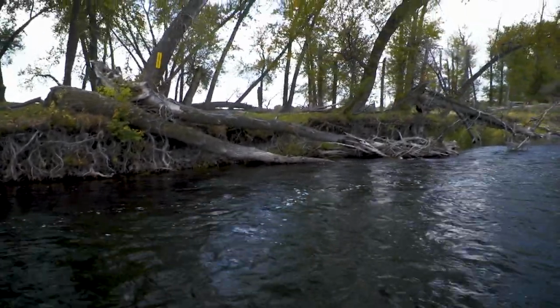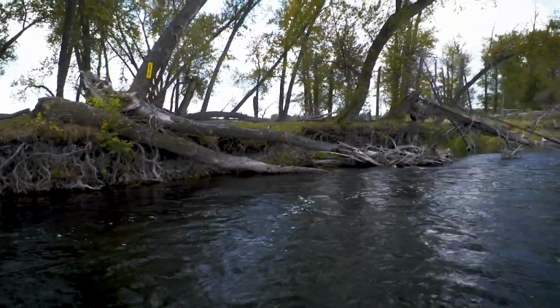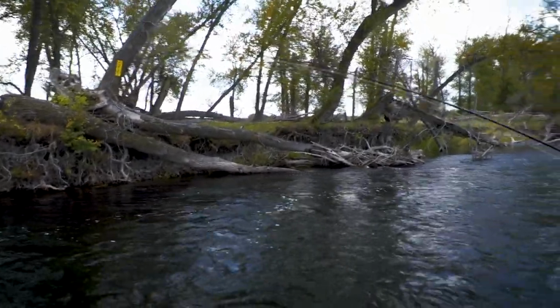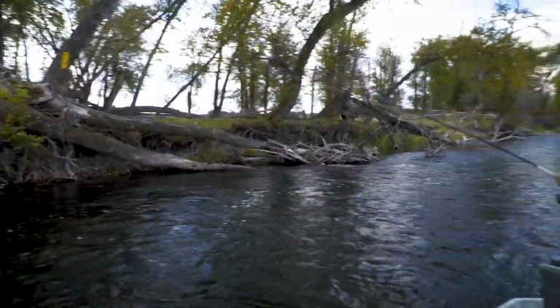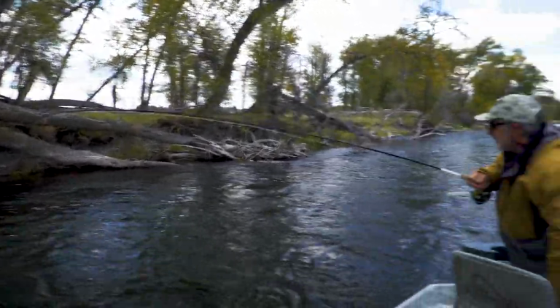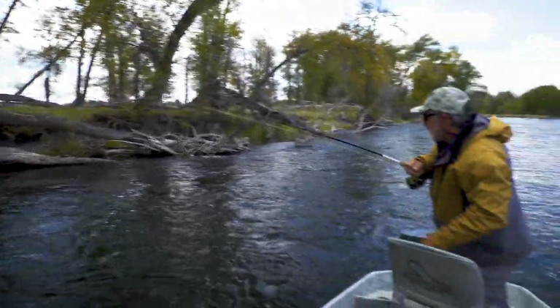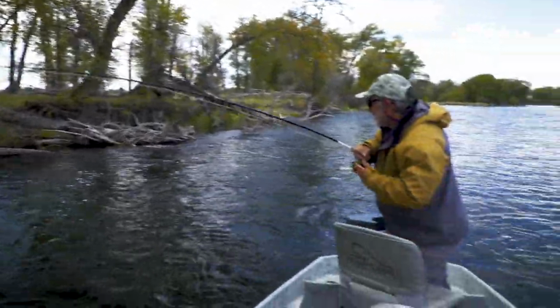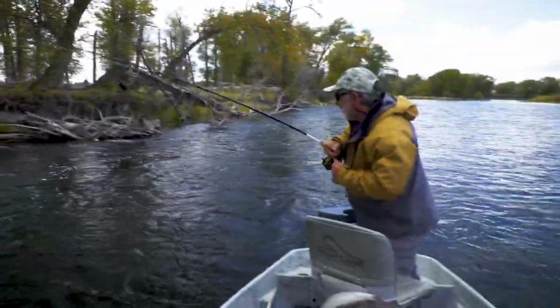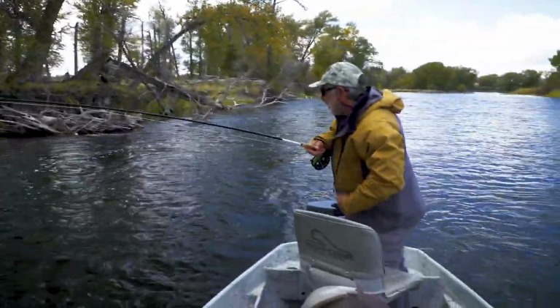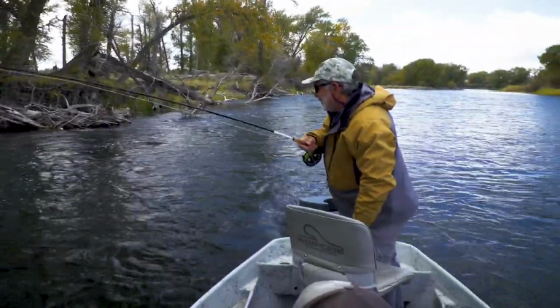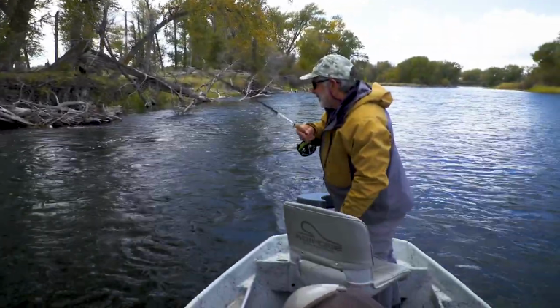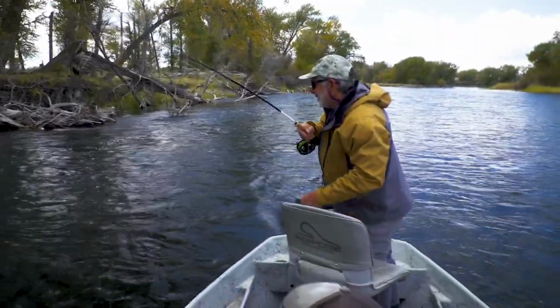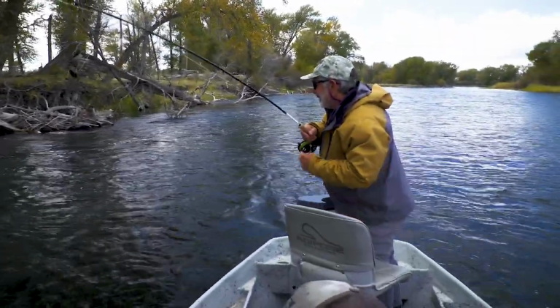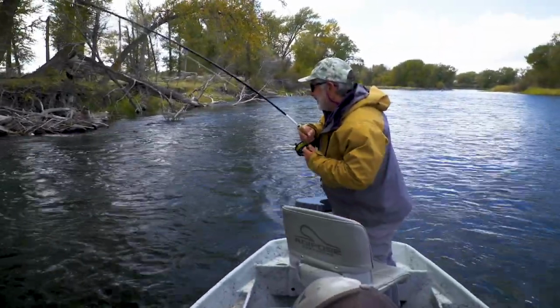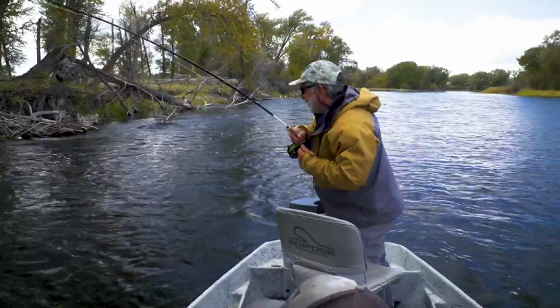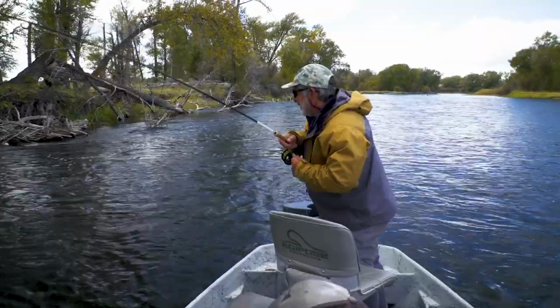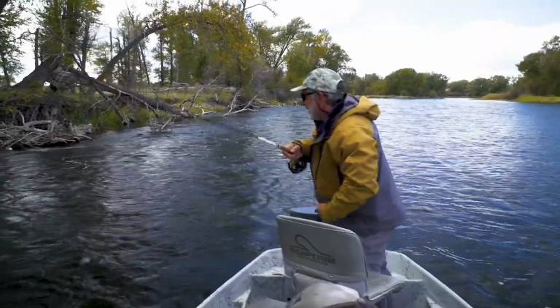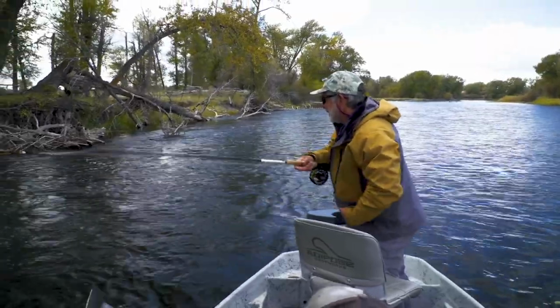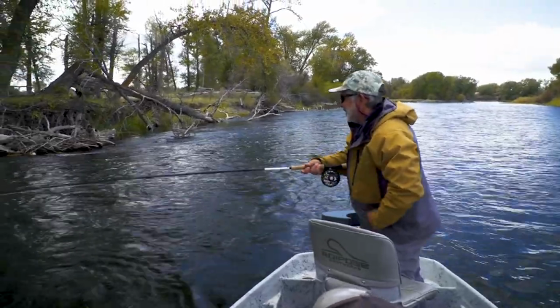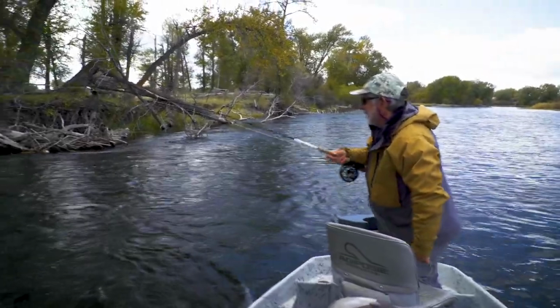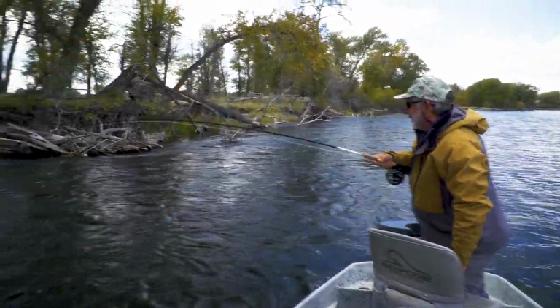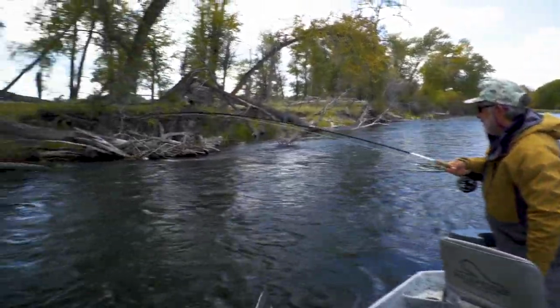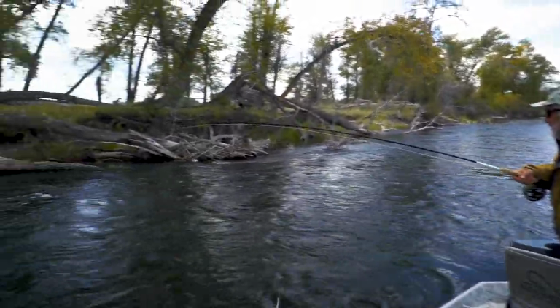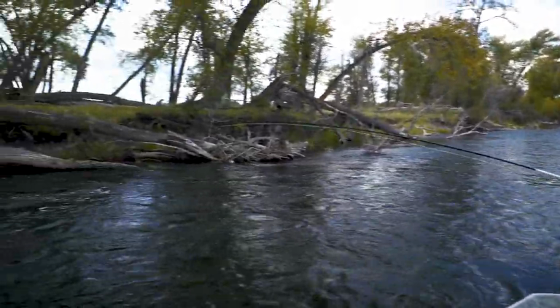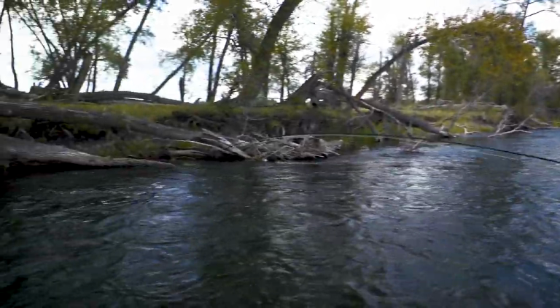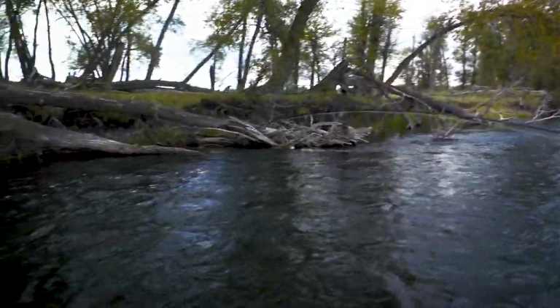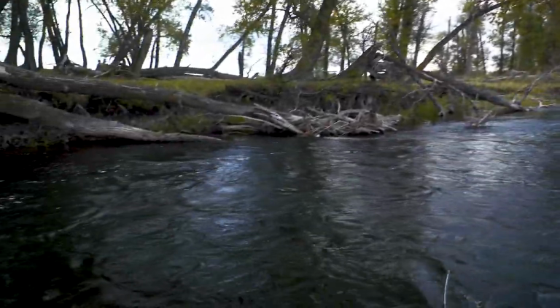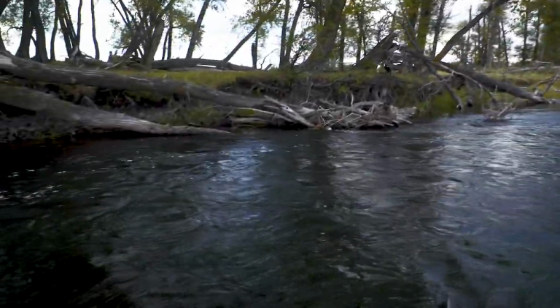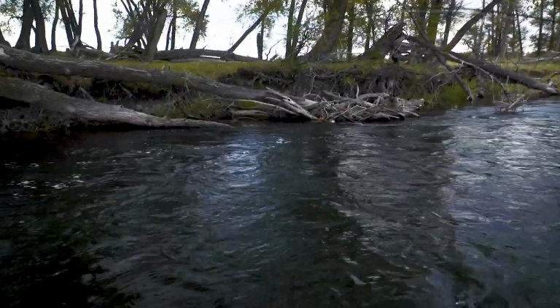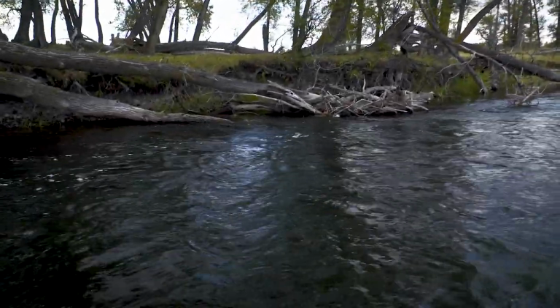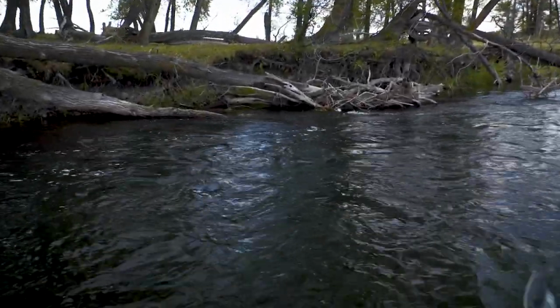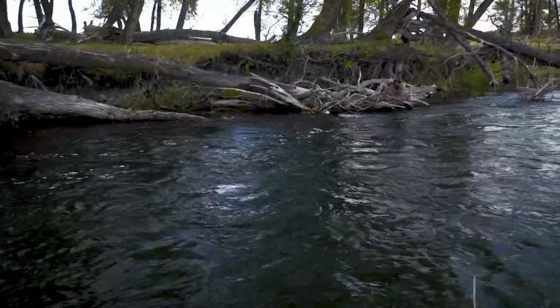Switching to that sinking line — get it down in front of them. Yeah, that's a good fish.